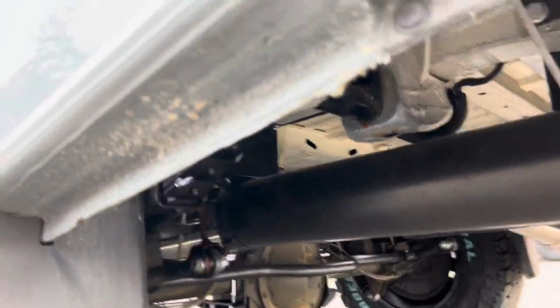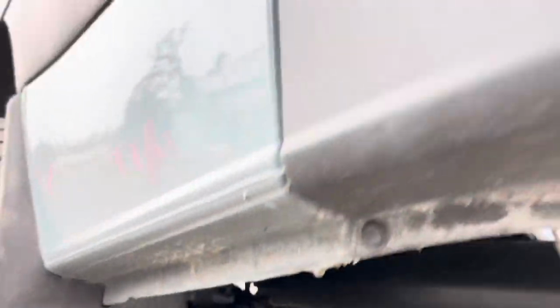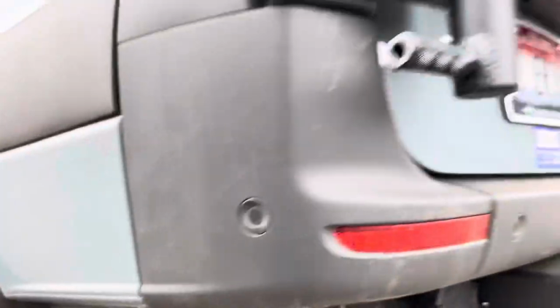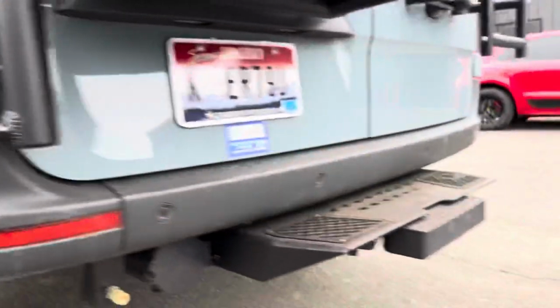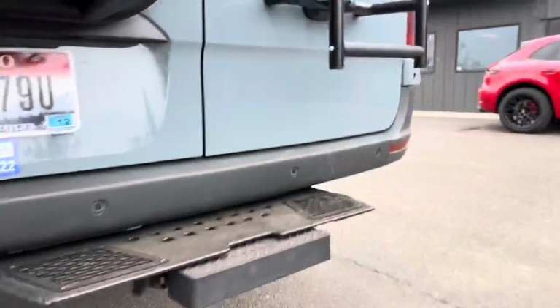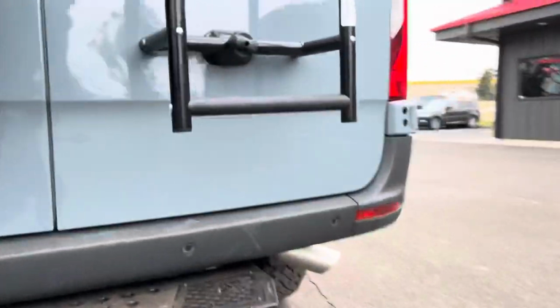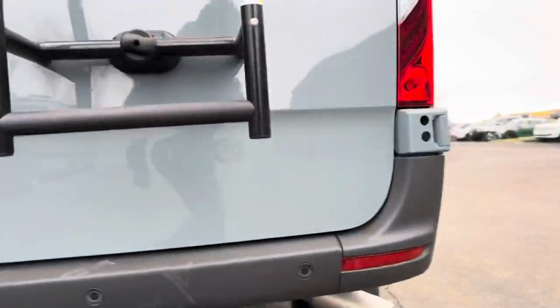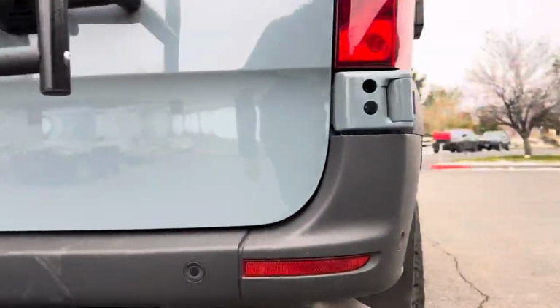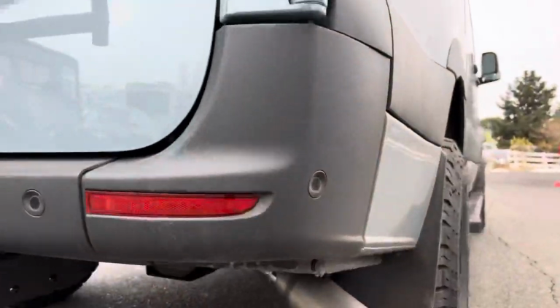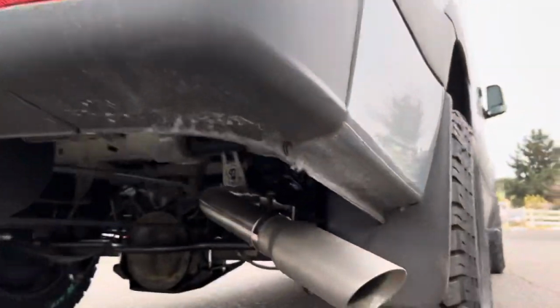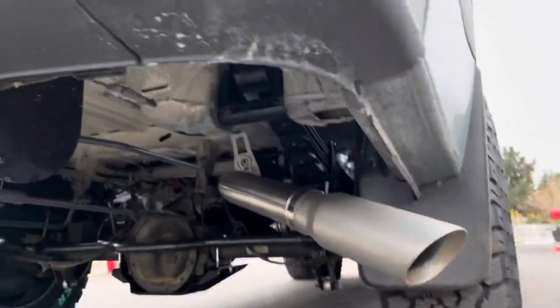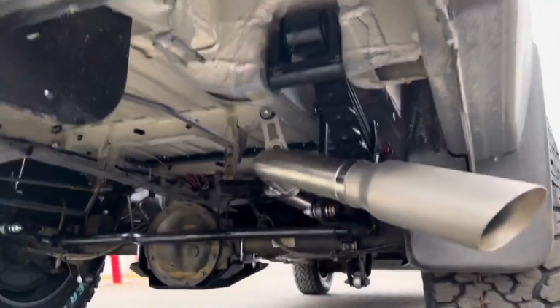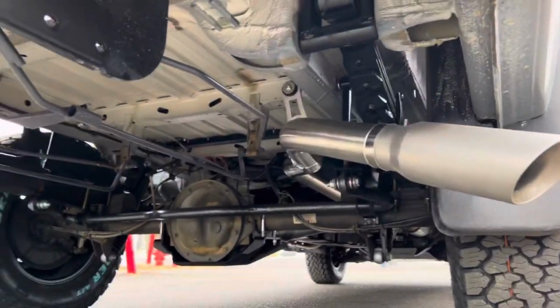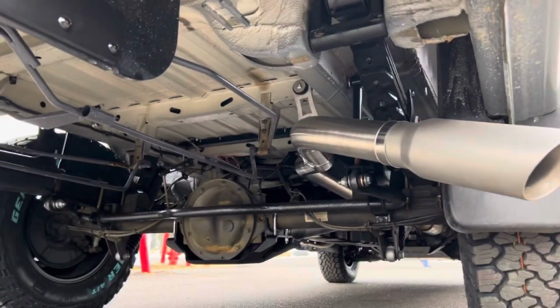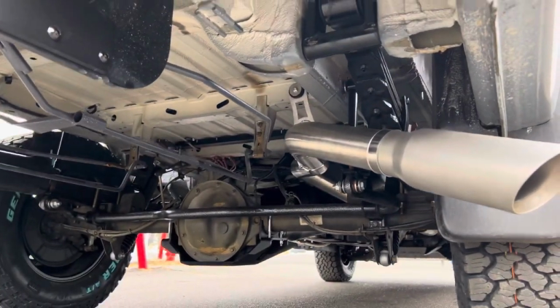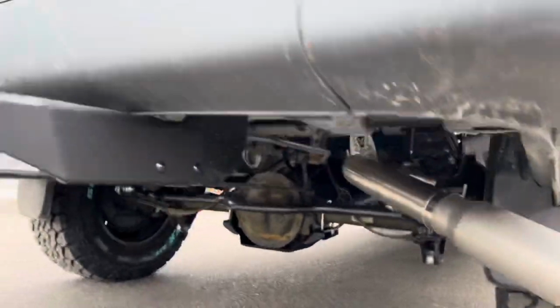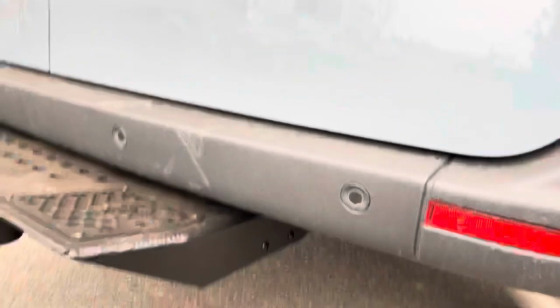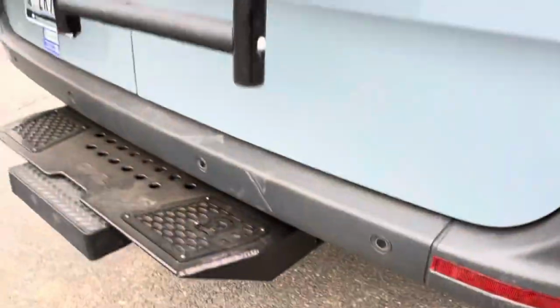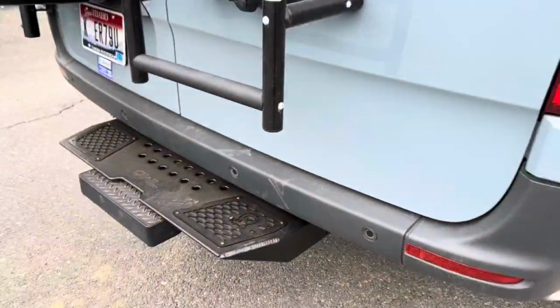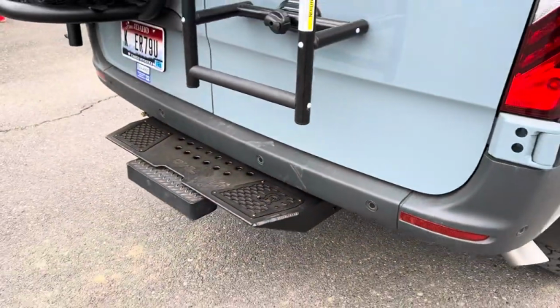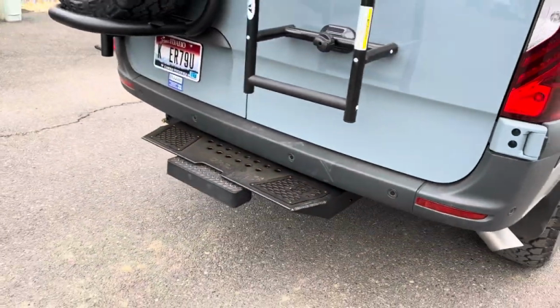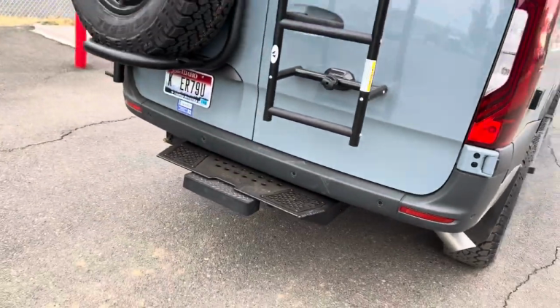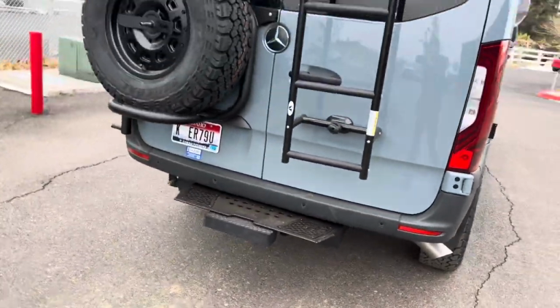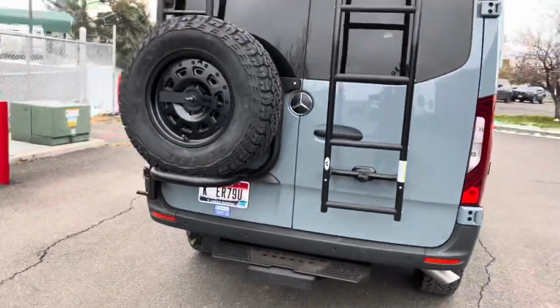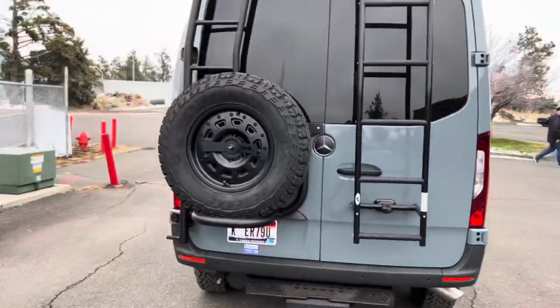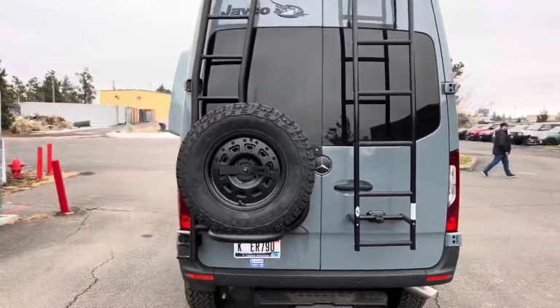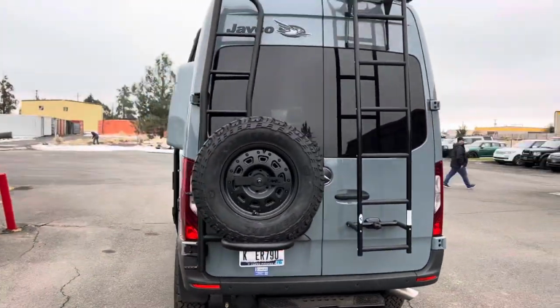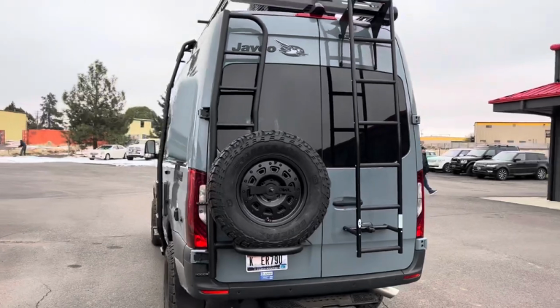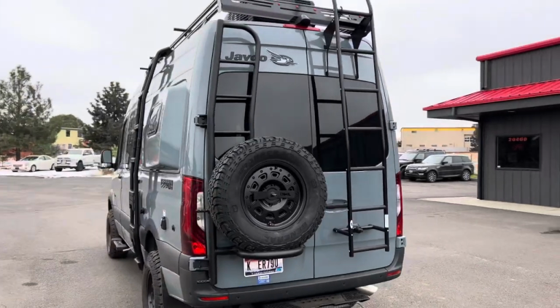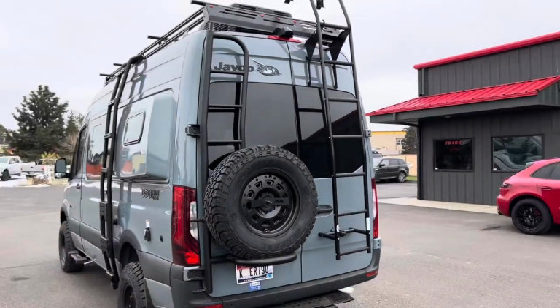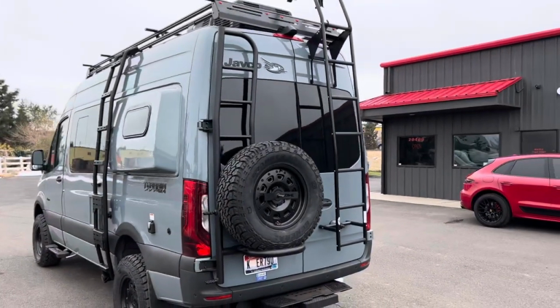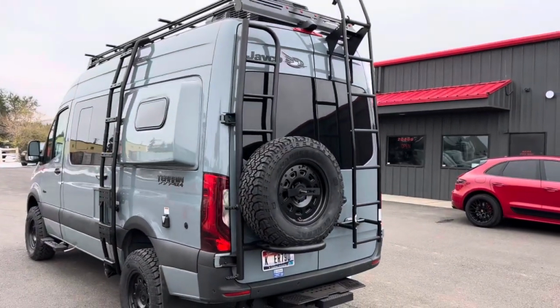Also down here, Owl exhaust. Owl black hitch step. Owl ladder tire combo.